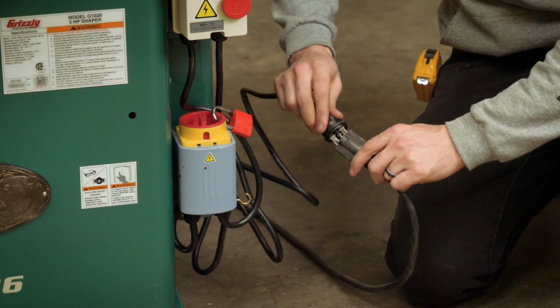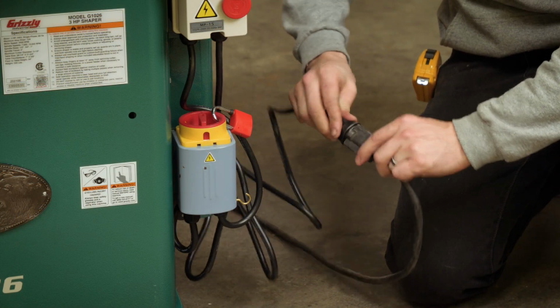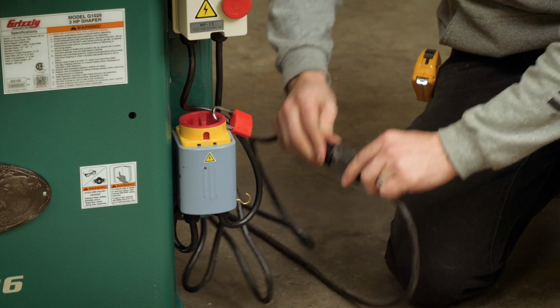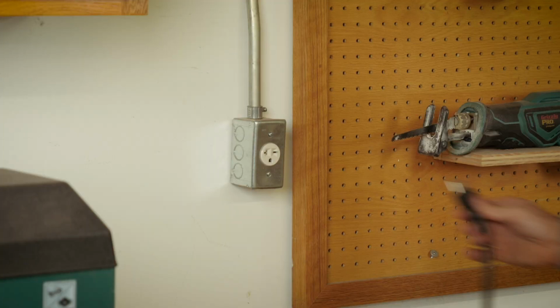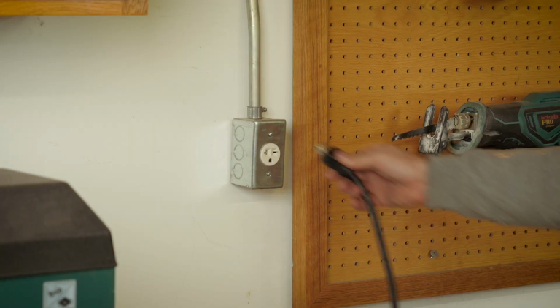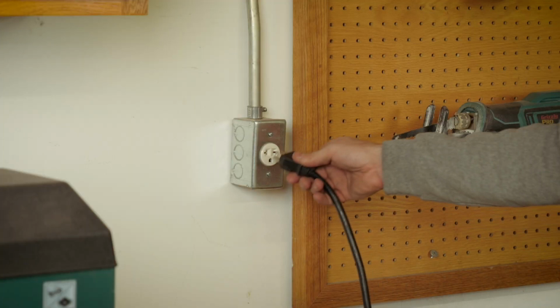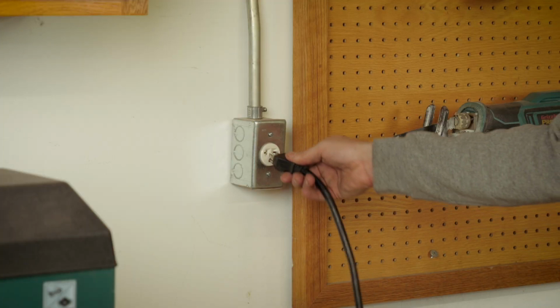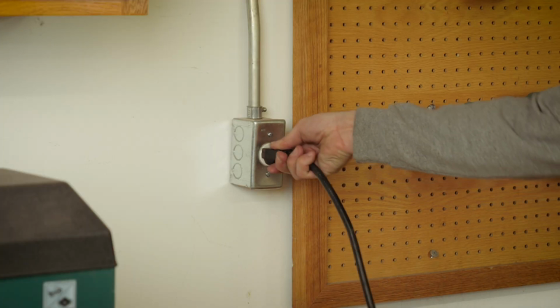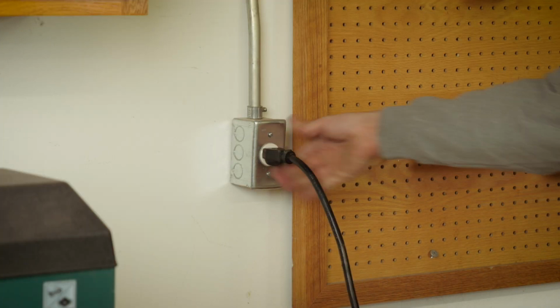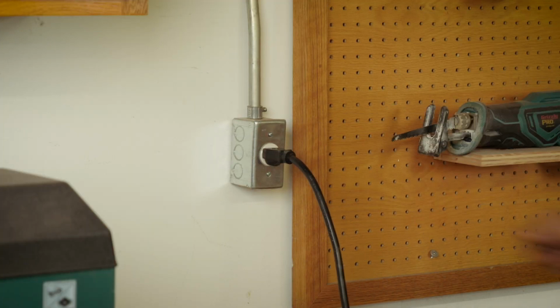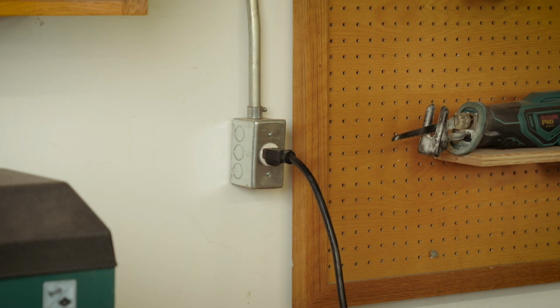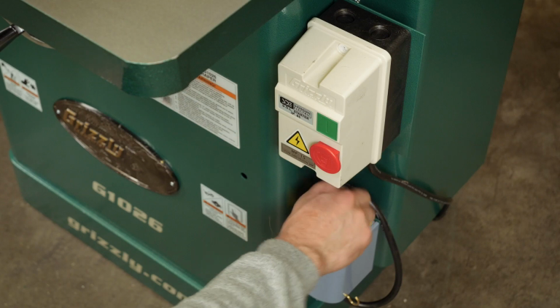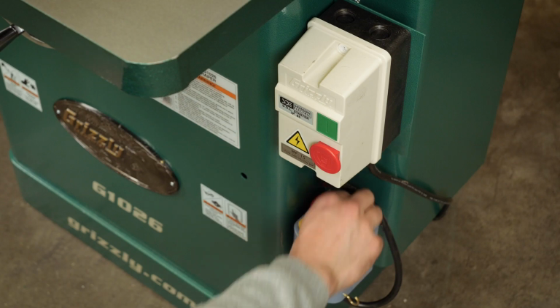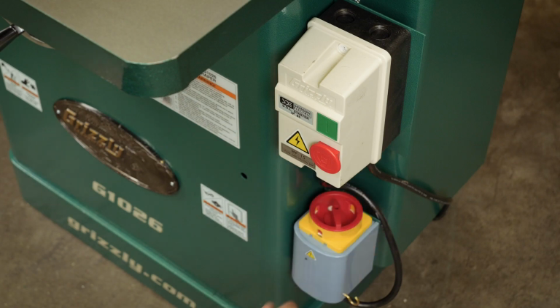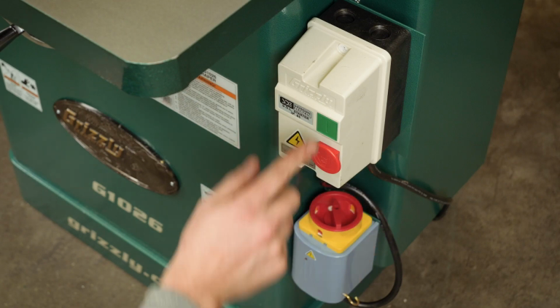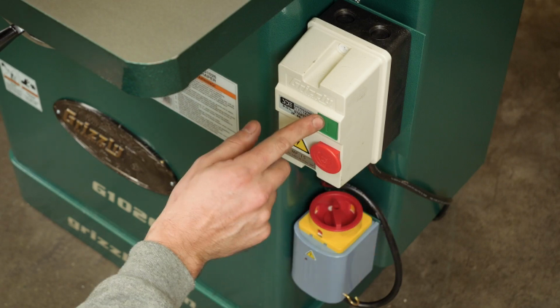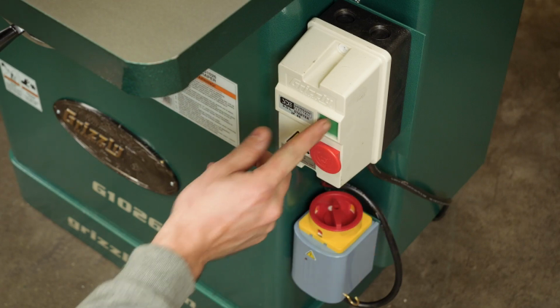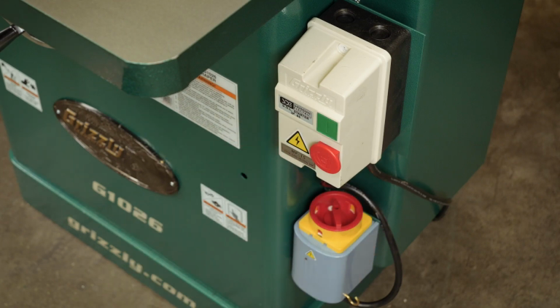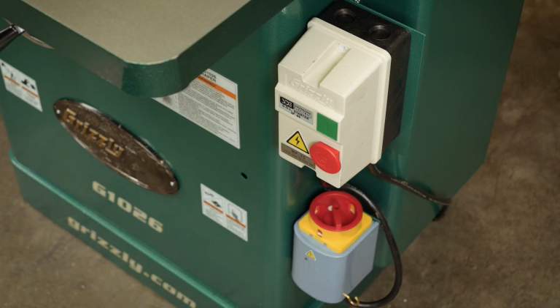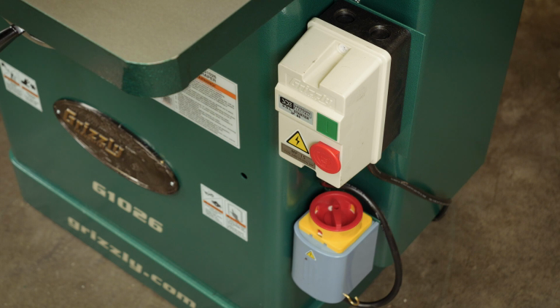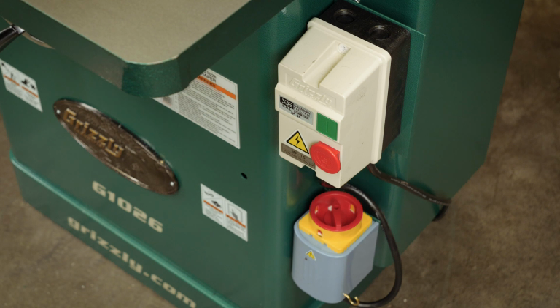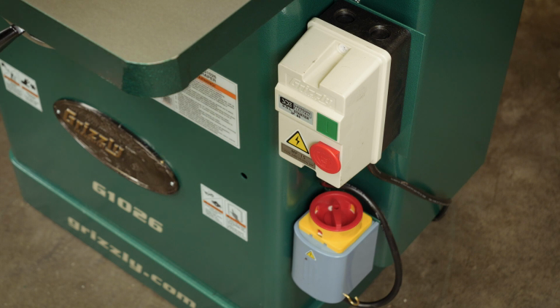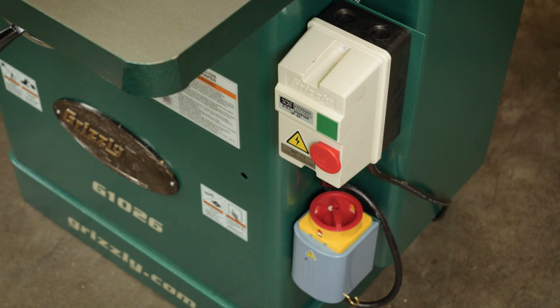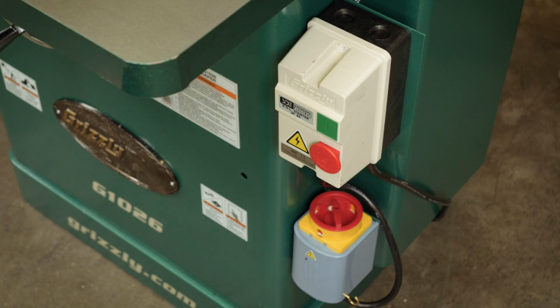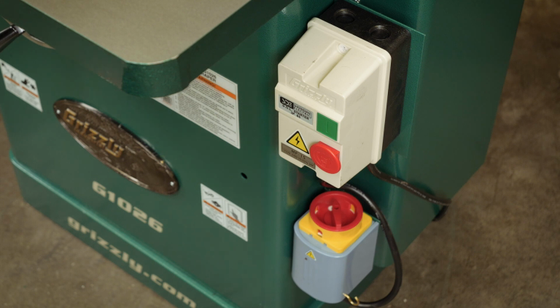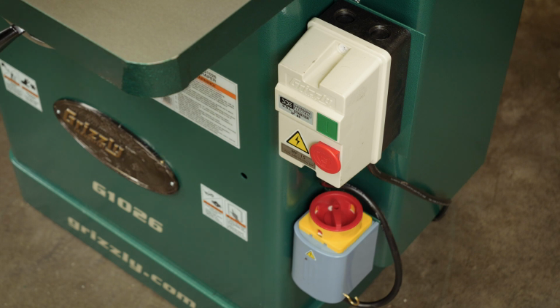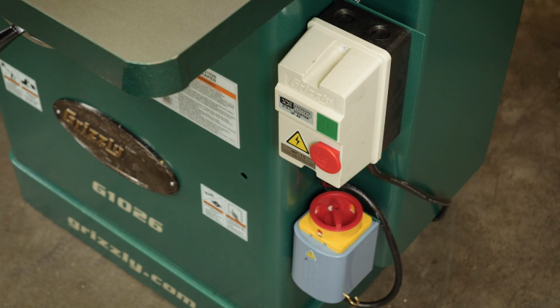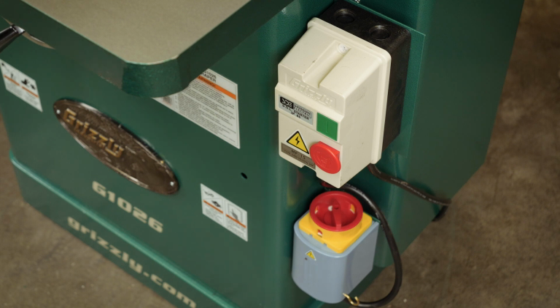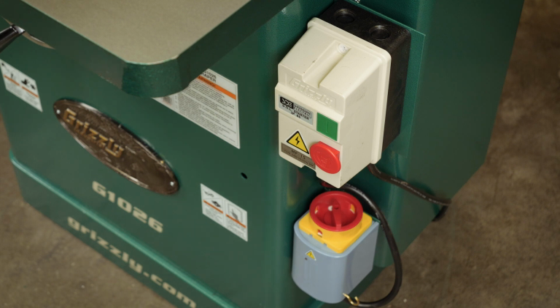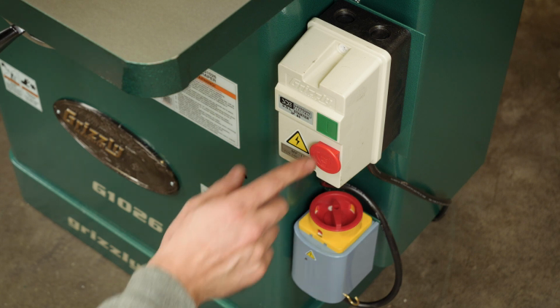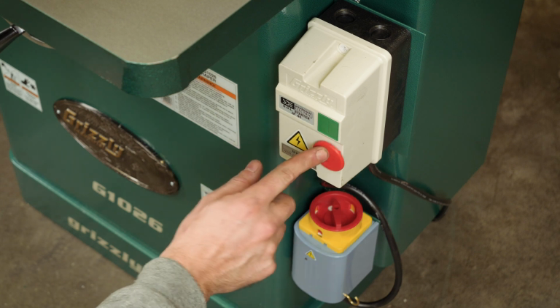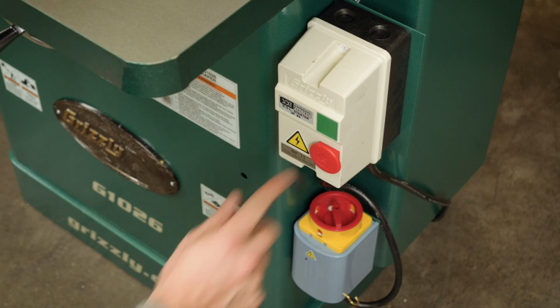Connect the machine to power and turn the forward-reverse switch to the forward position, then press the on button. Let the motor start up completely, then press the off button.